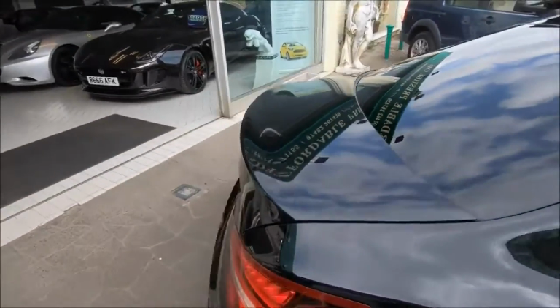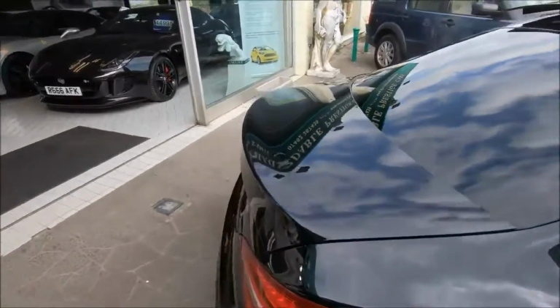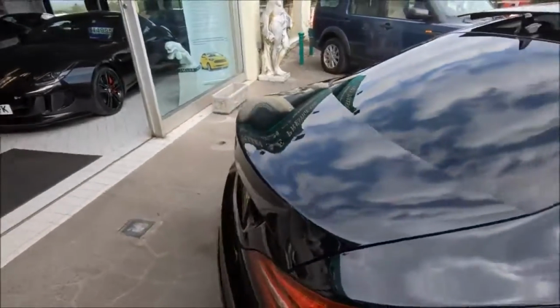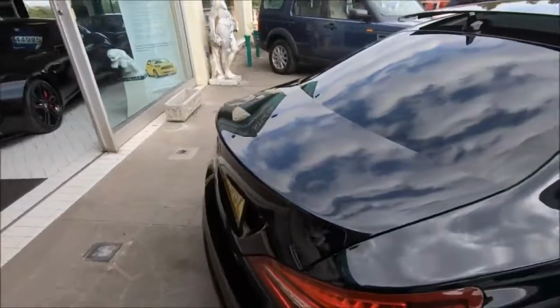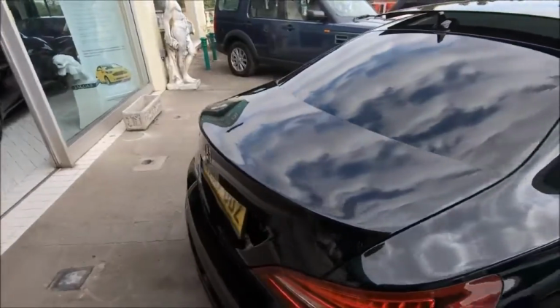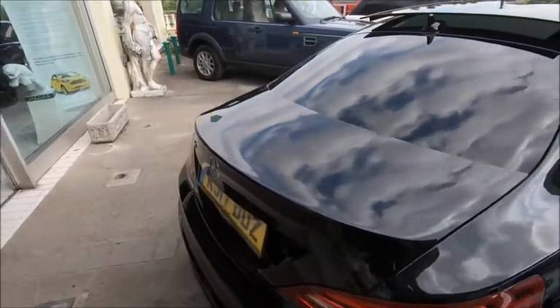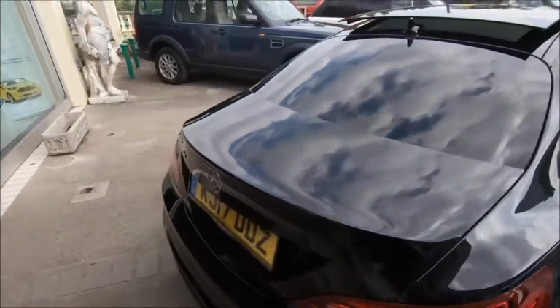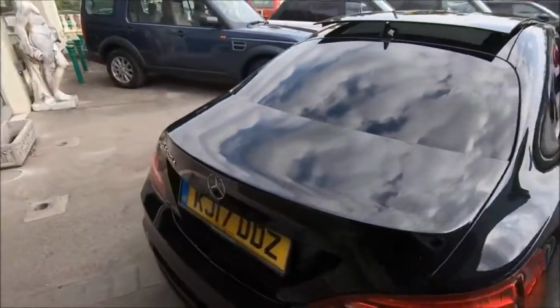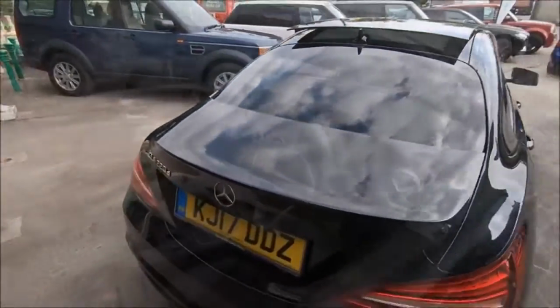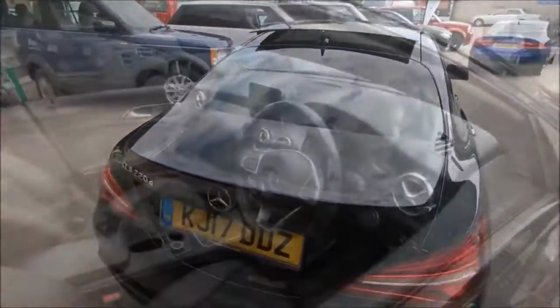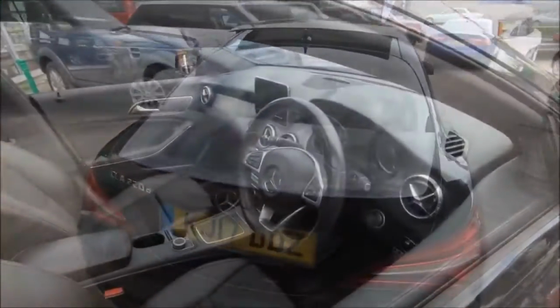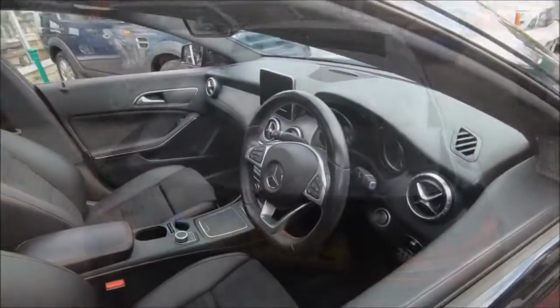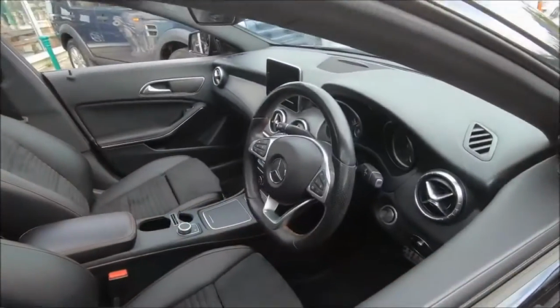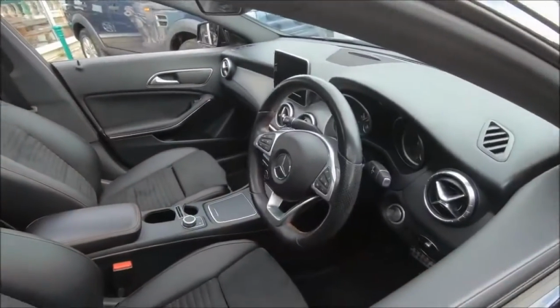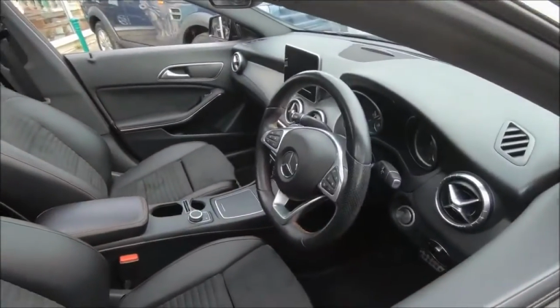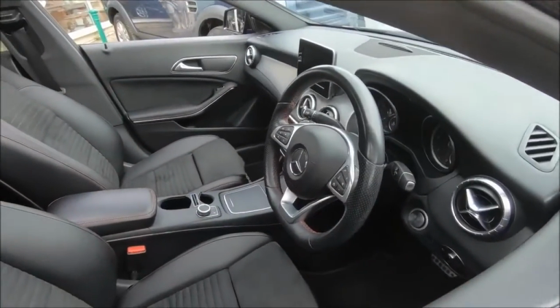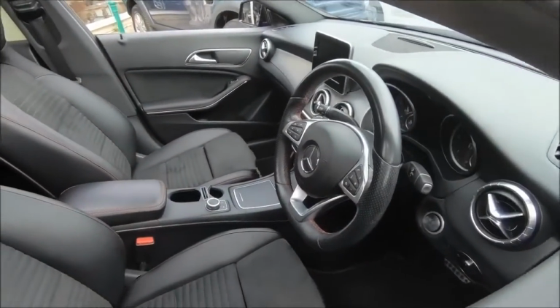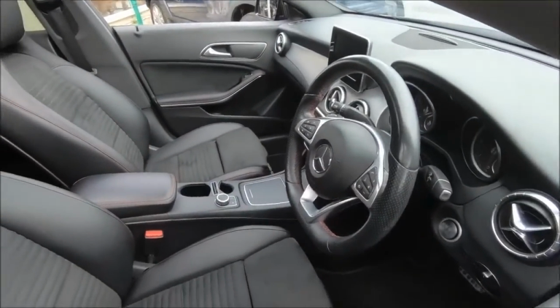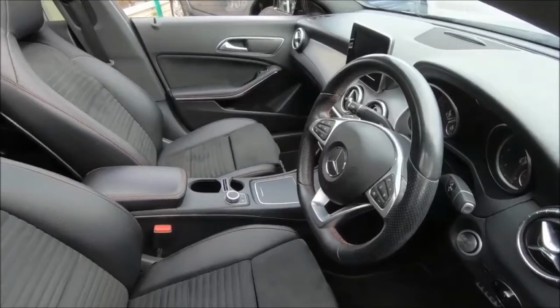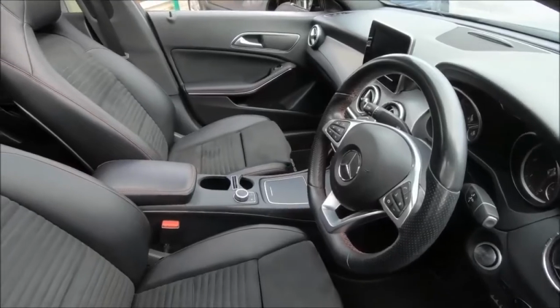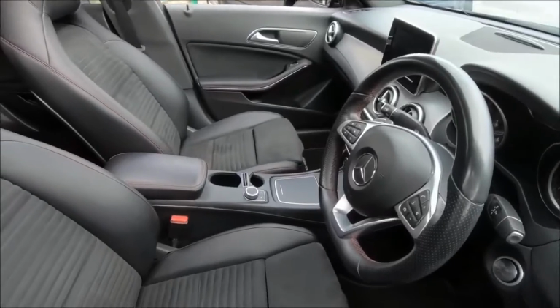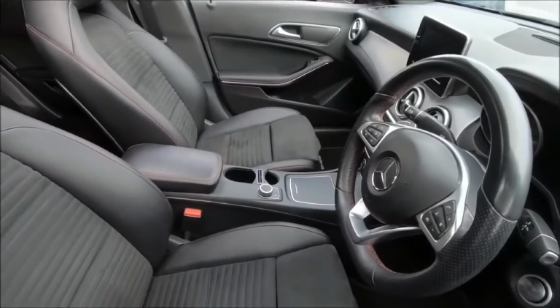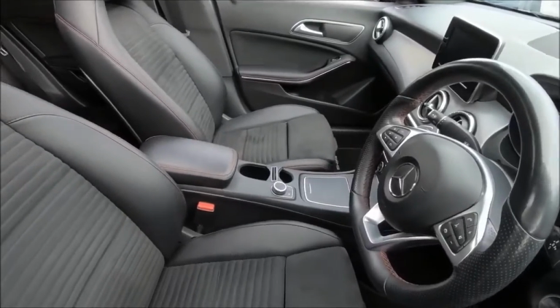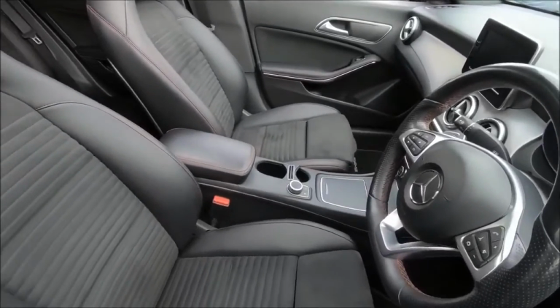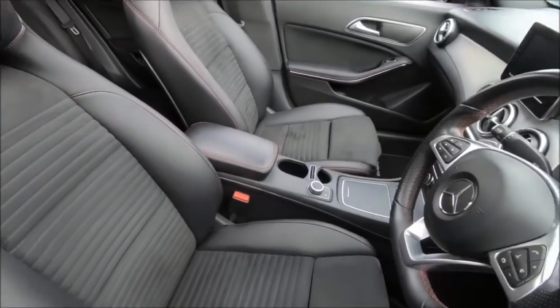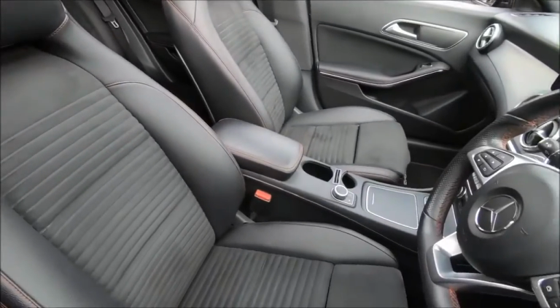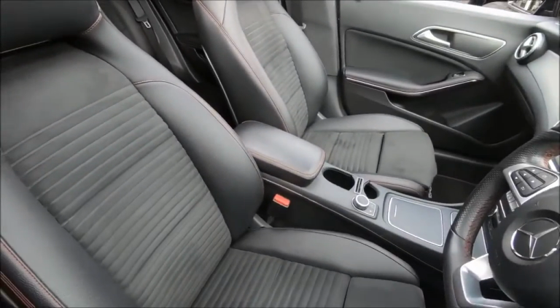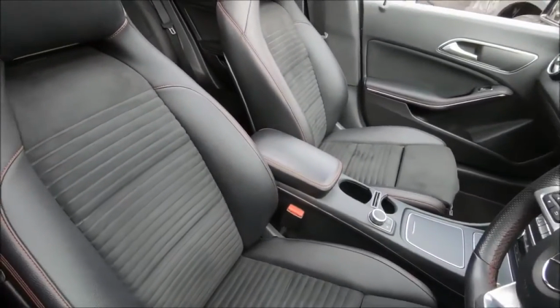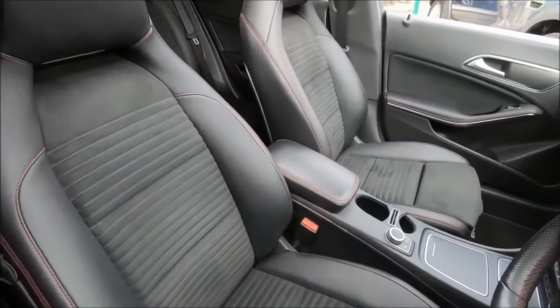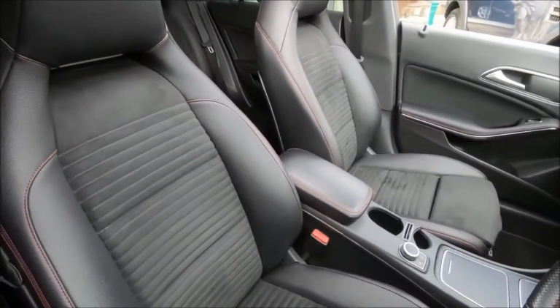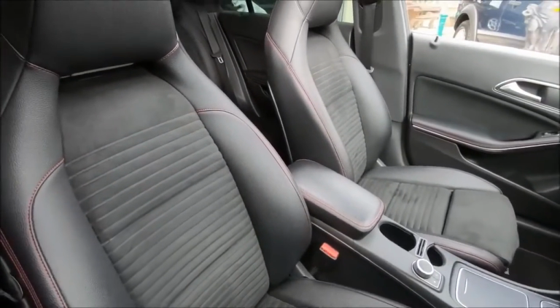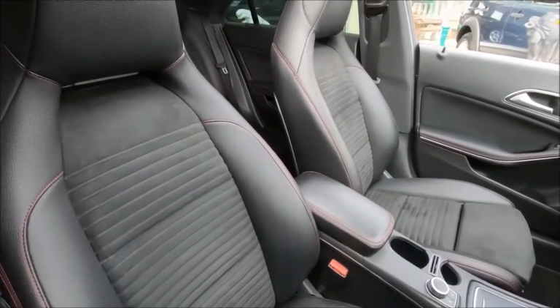The AMG Line package means the more aggressive, more sporty styling on the bumpers, the larger AMG-style wheels, and a really classy-looking interior, as most modern Mercs have.